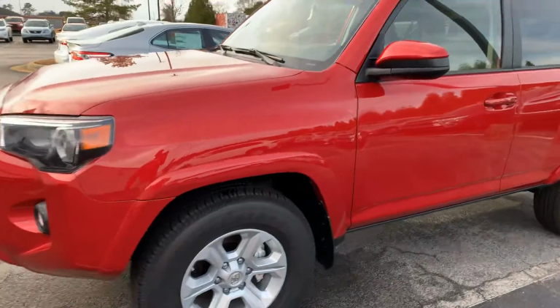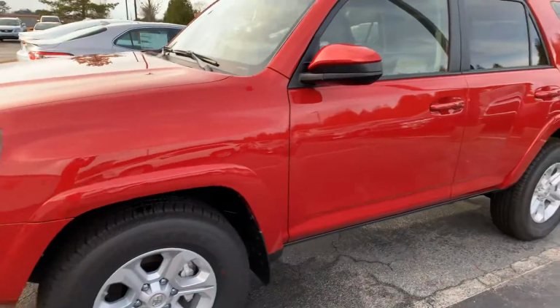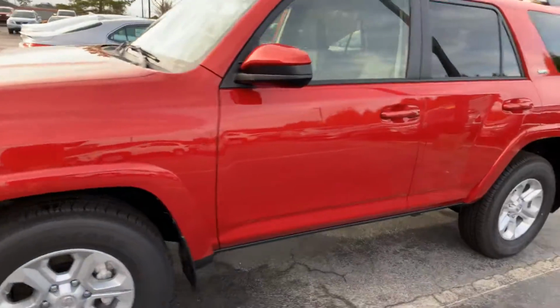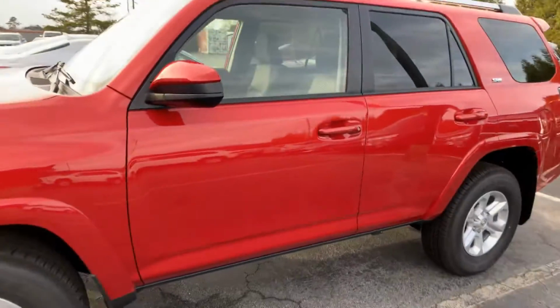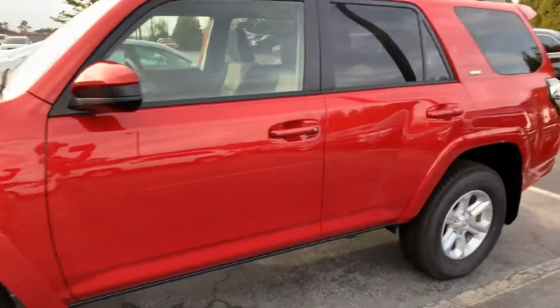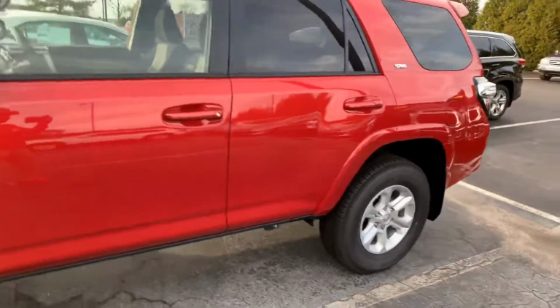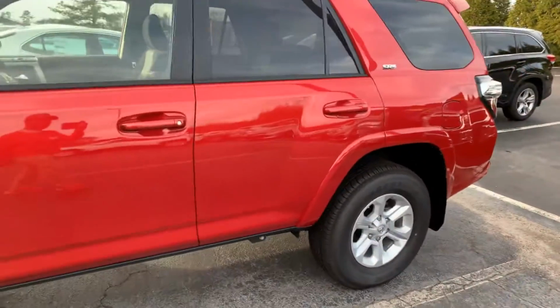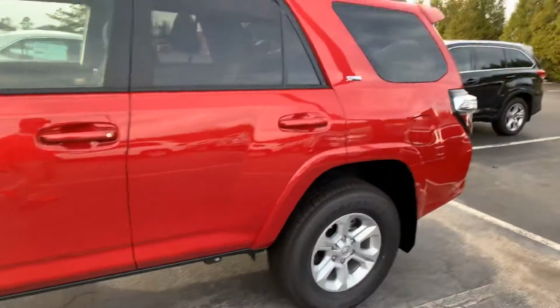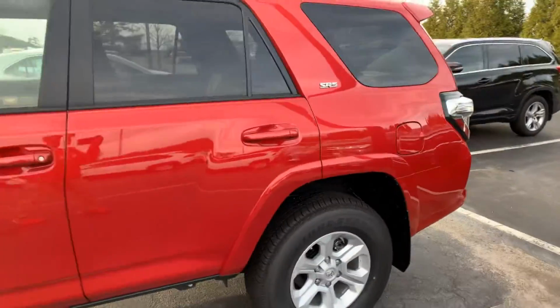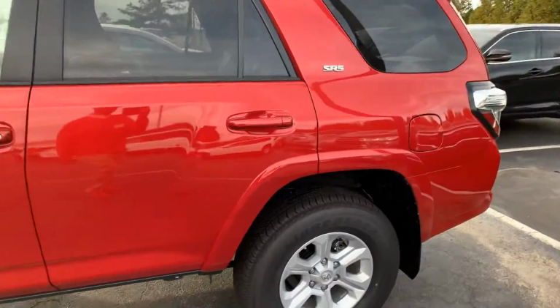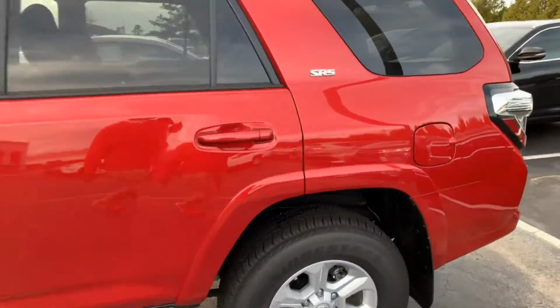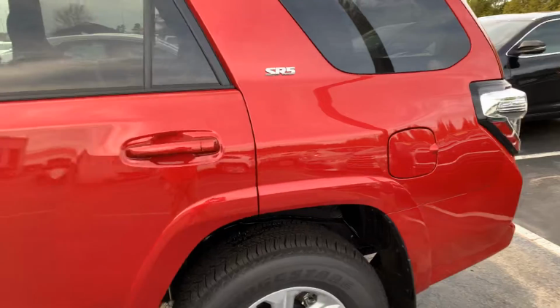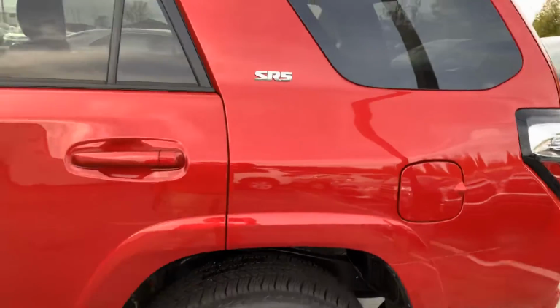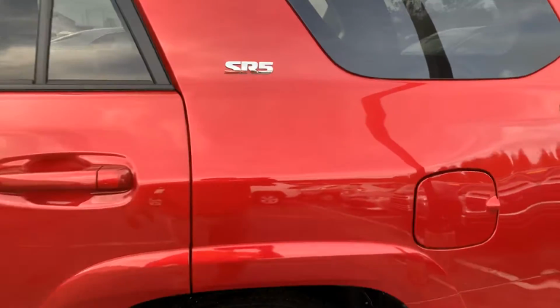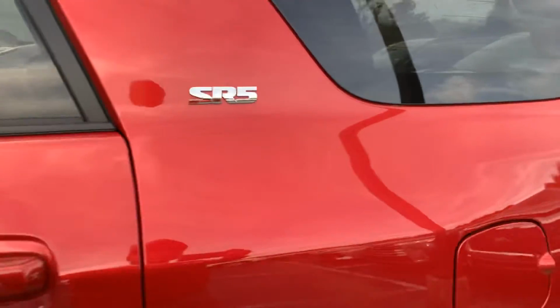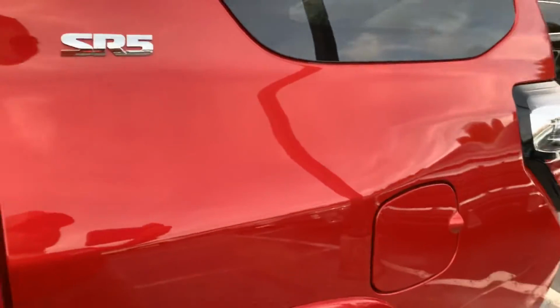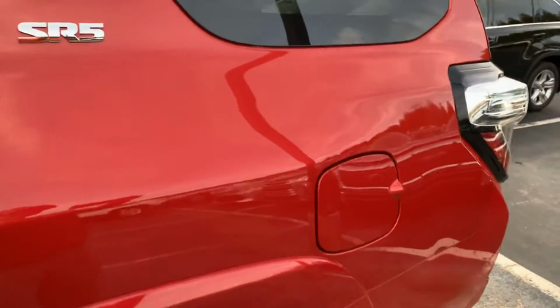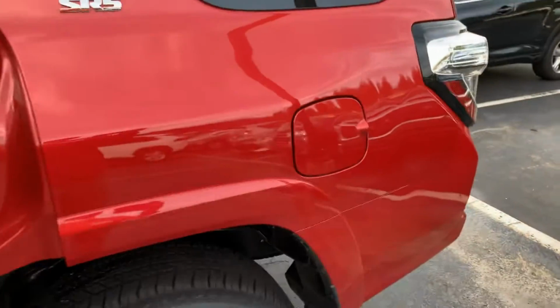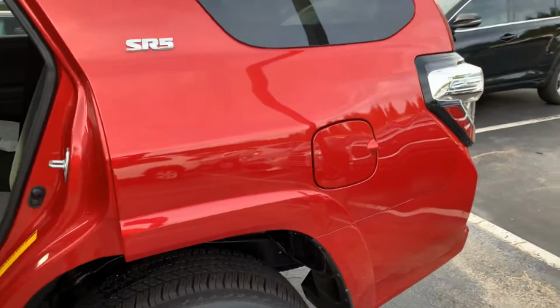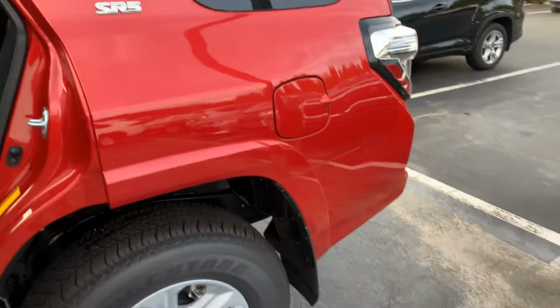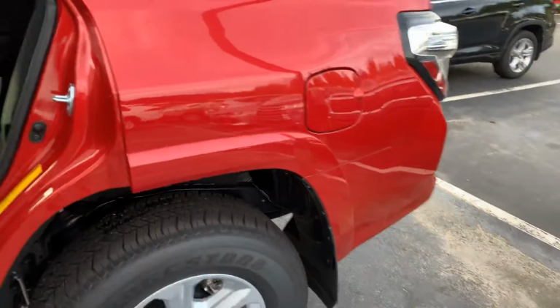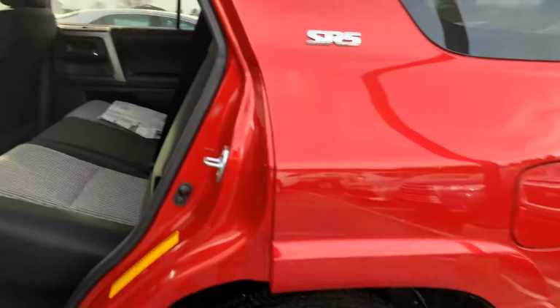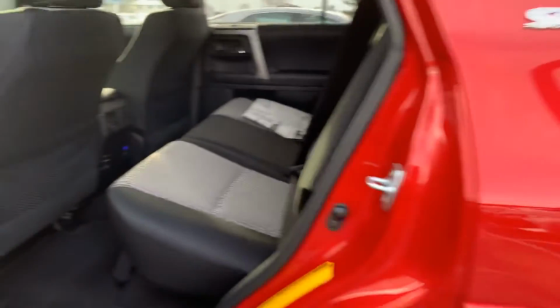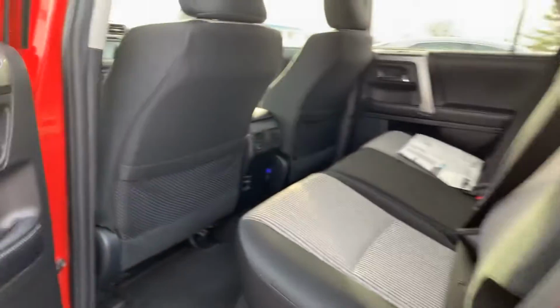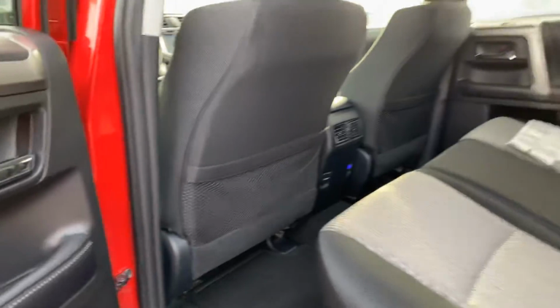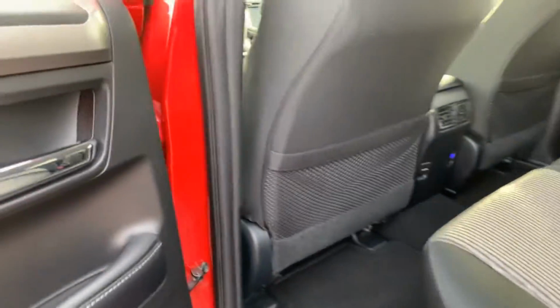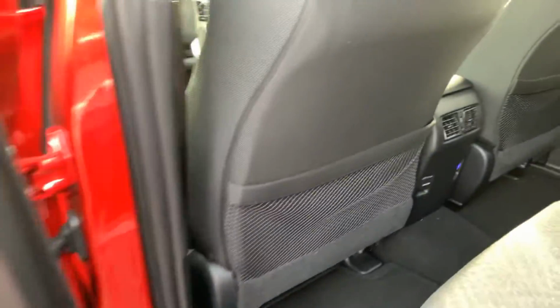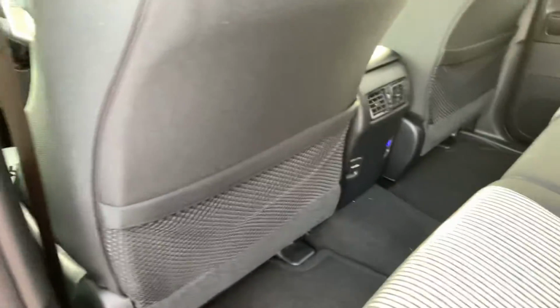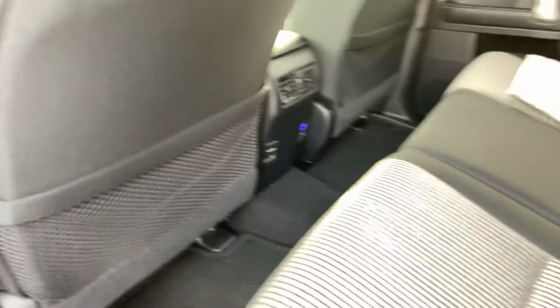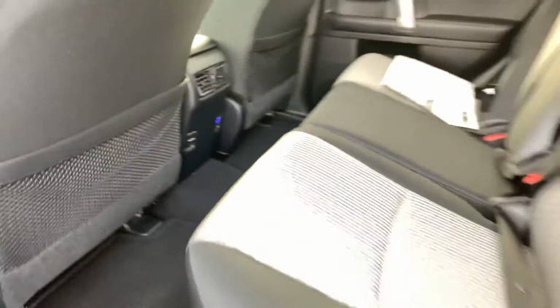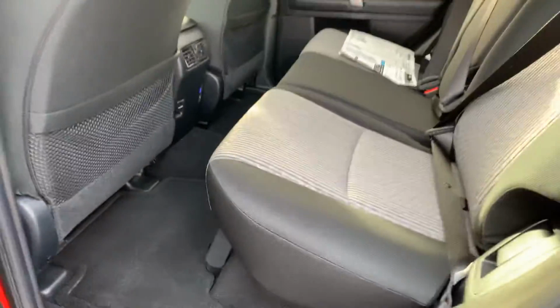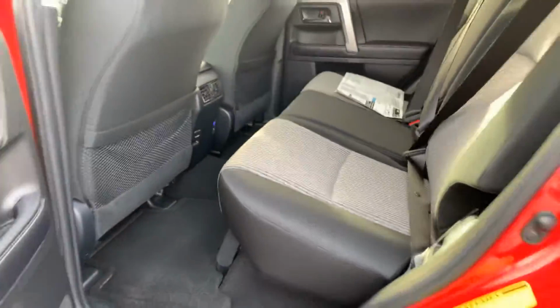Awesome vehicle, introduced in '84, and out of nearly 5 million built, over 80% of them are still on the road today. An amazing testimony of the reliability, durability, and dependability of the 4Runner.